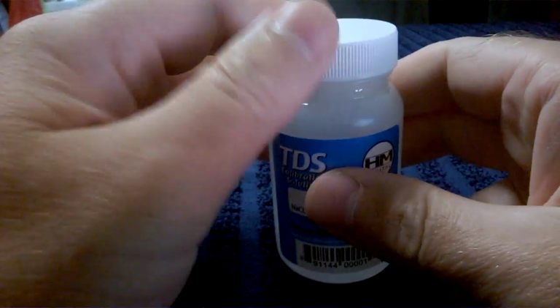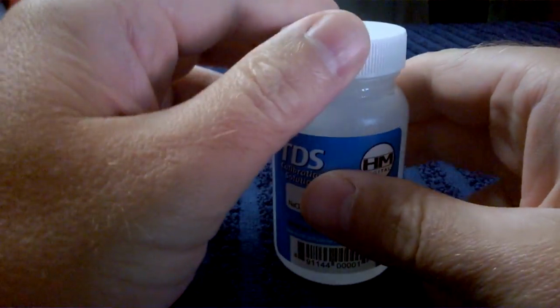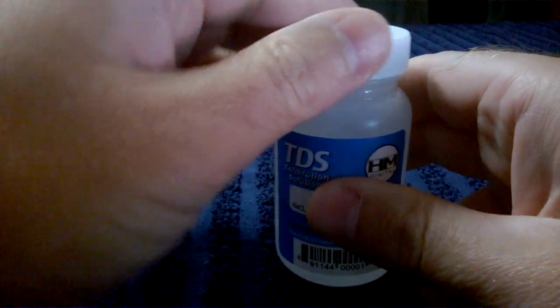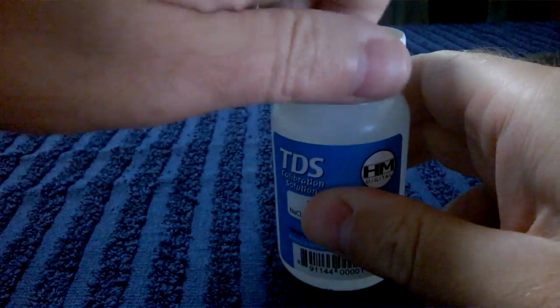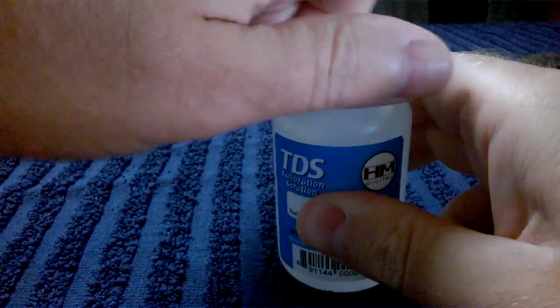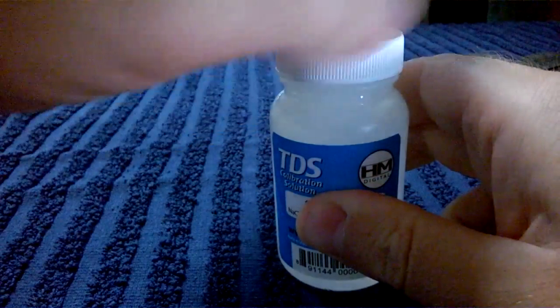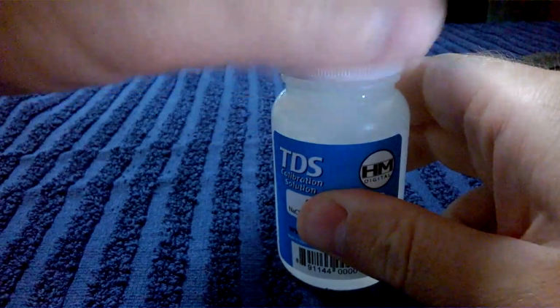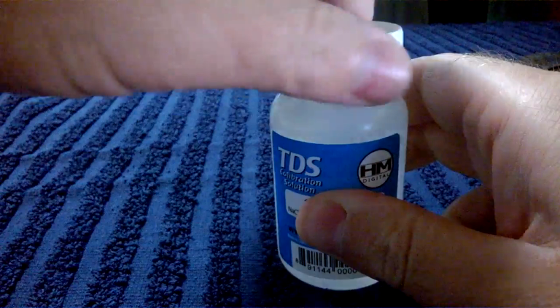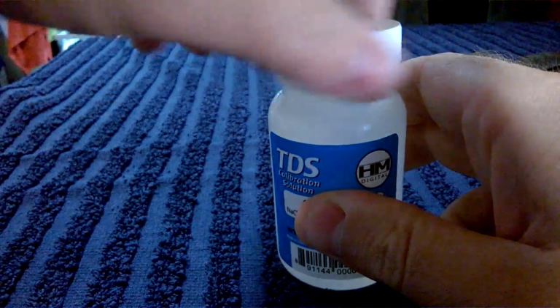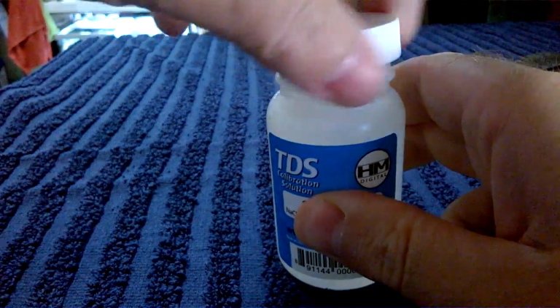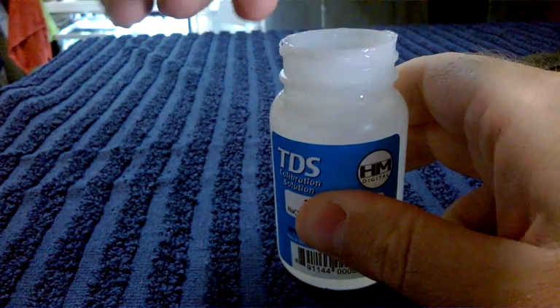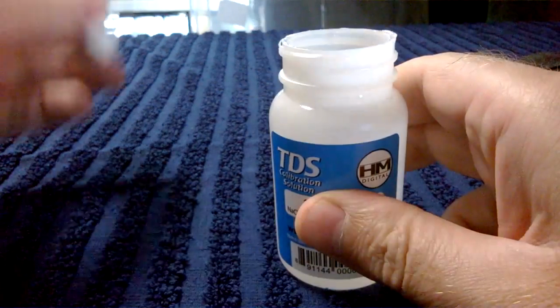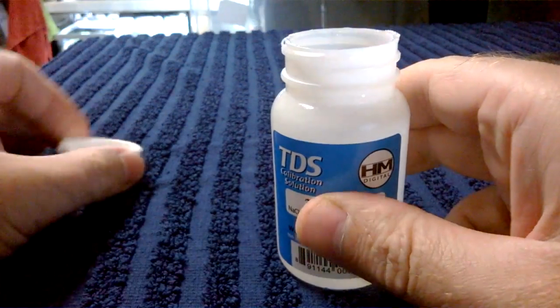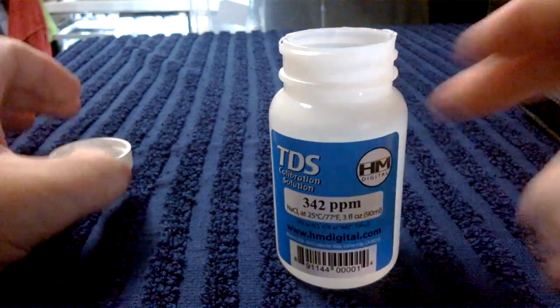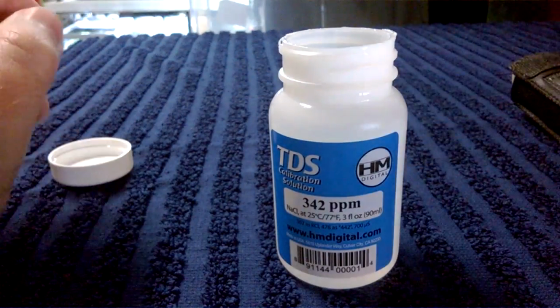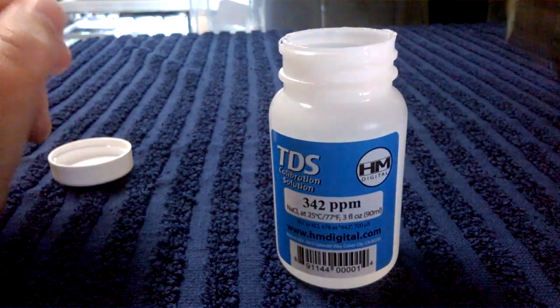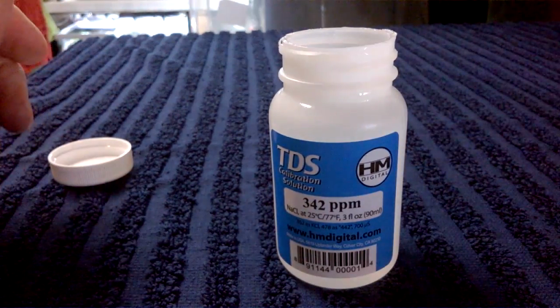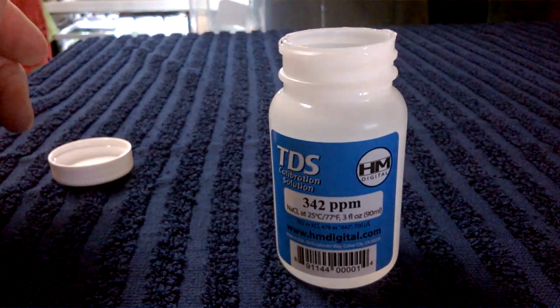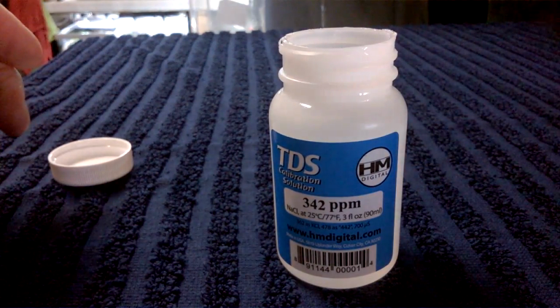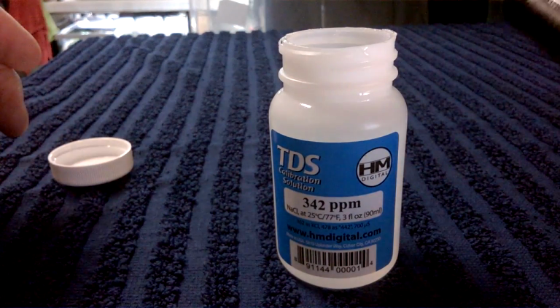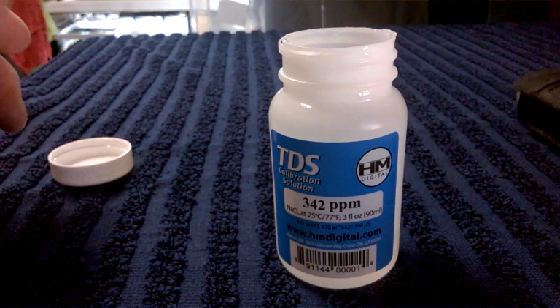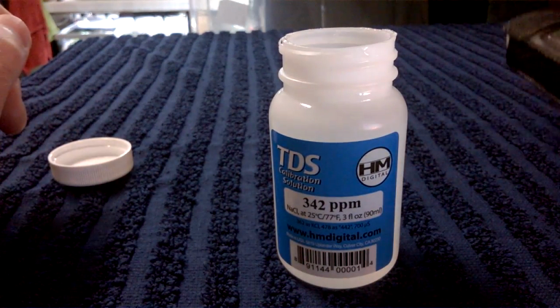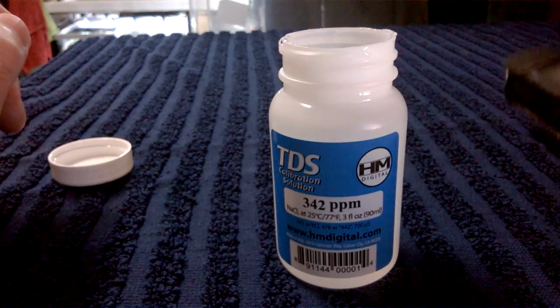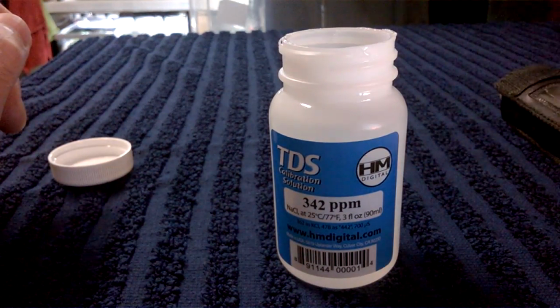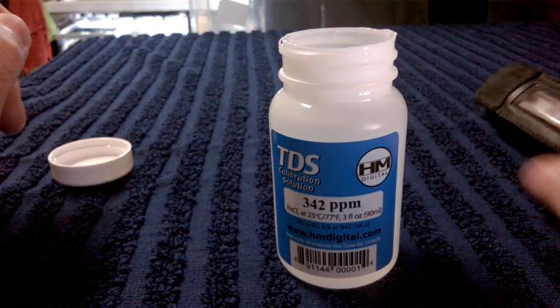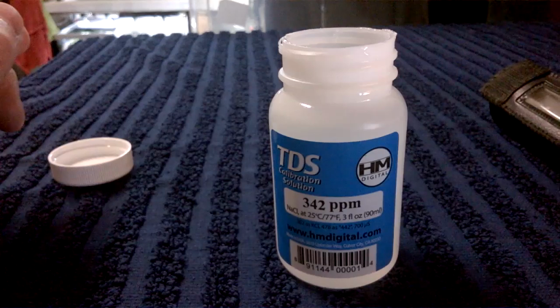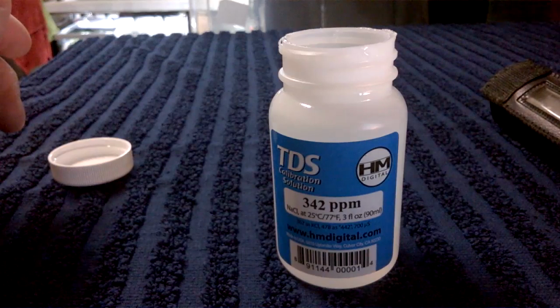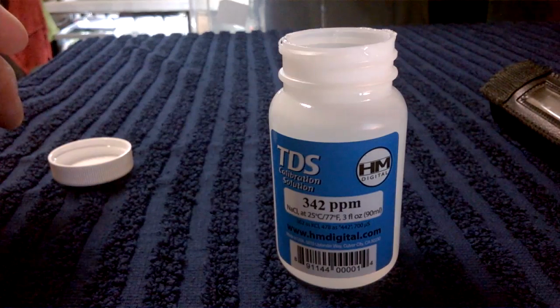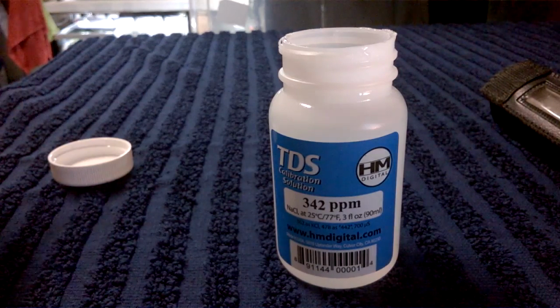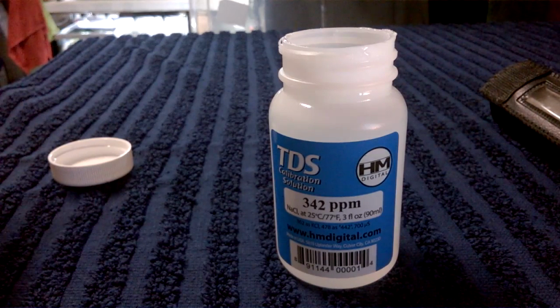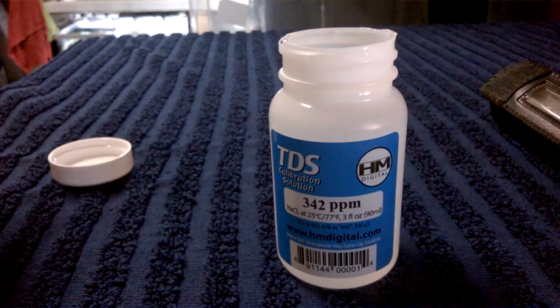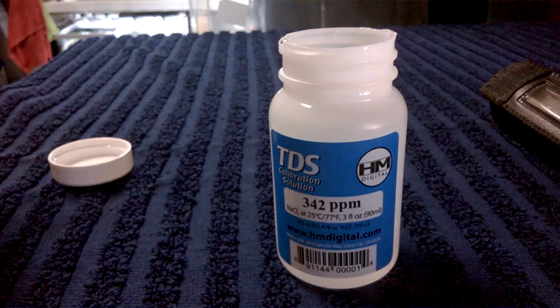I have two TDS meters here. One is kind of faulty and one isn't, and I'm going to show you the difference.